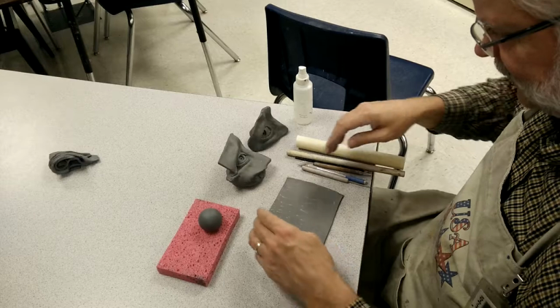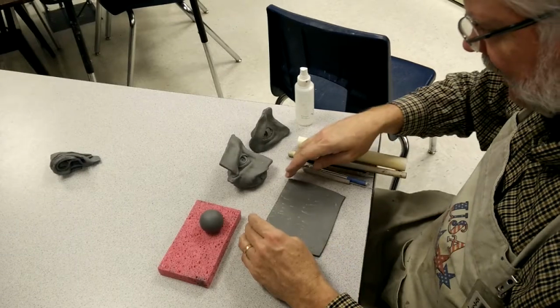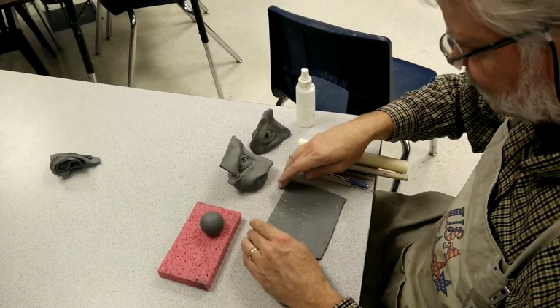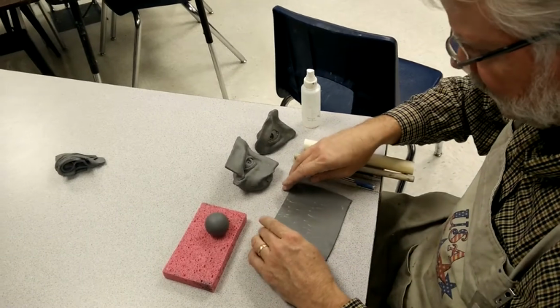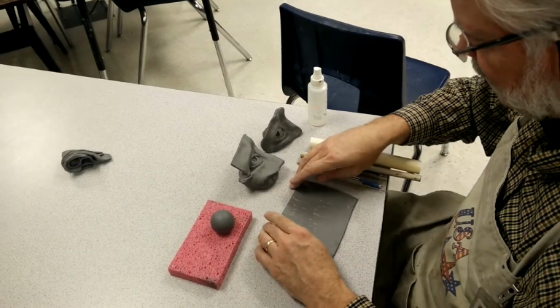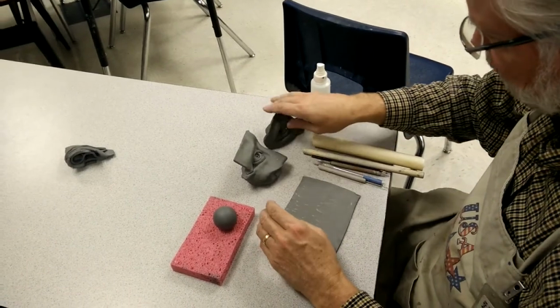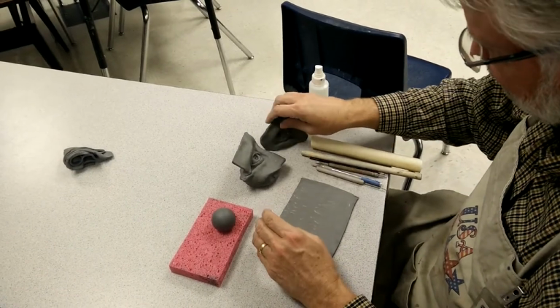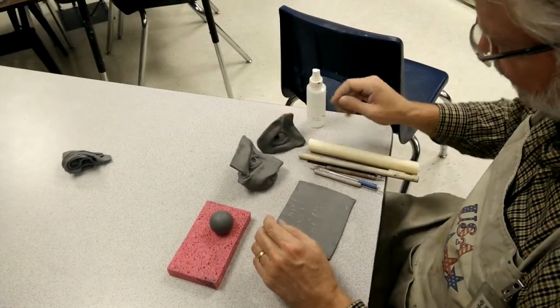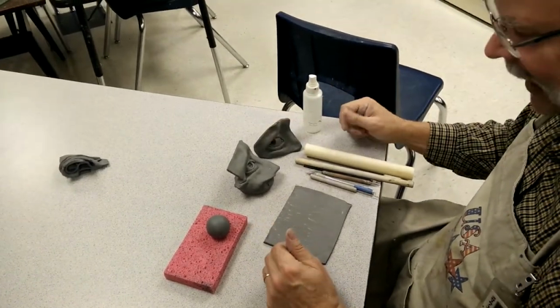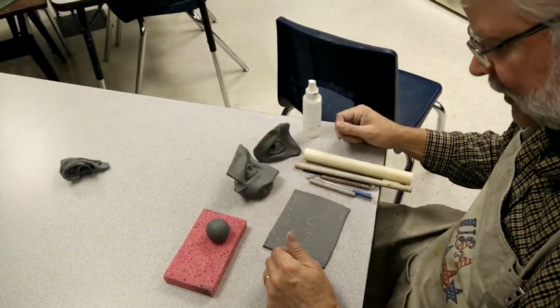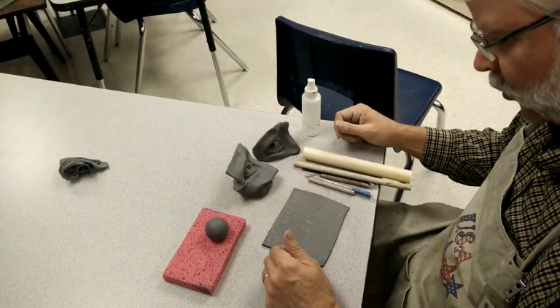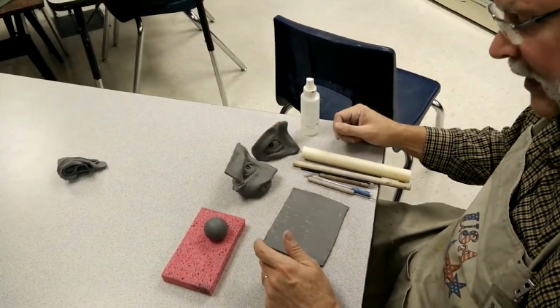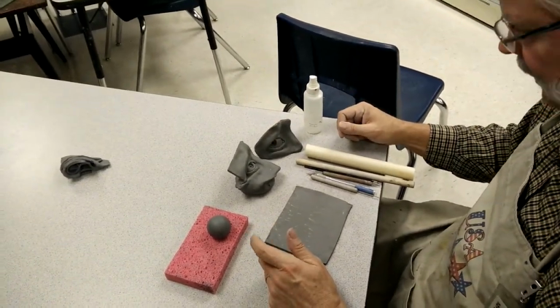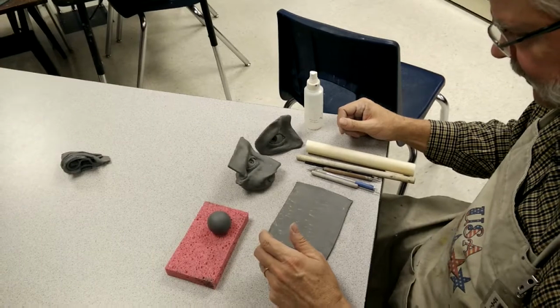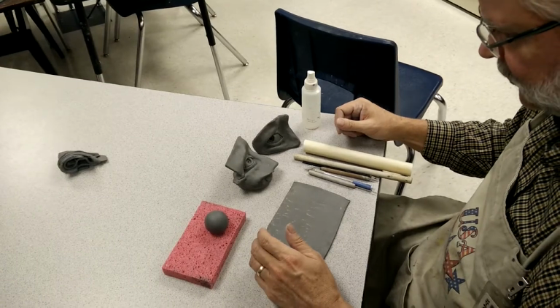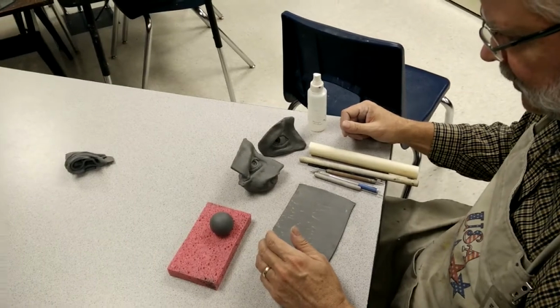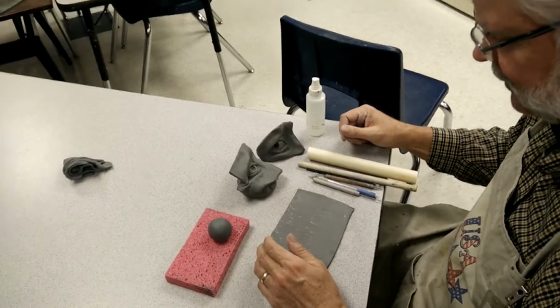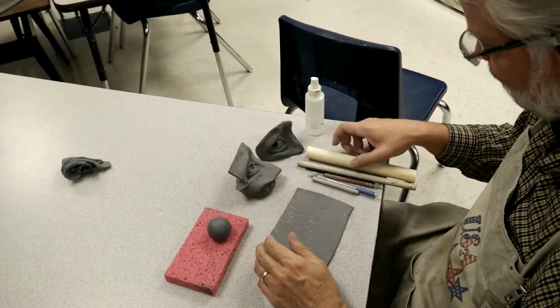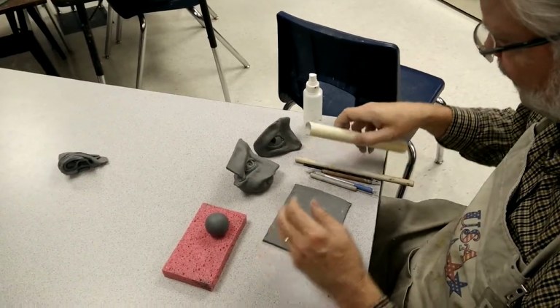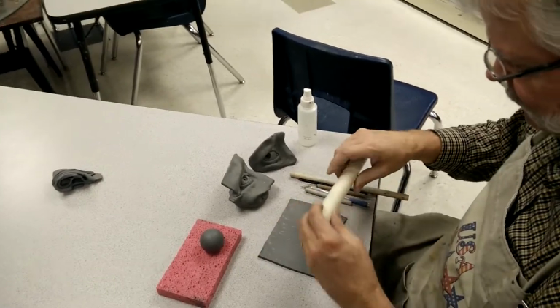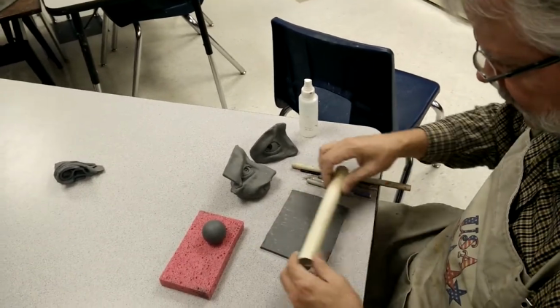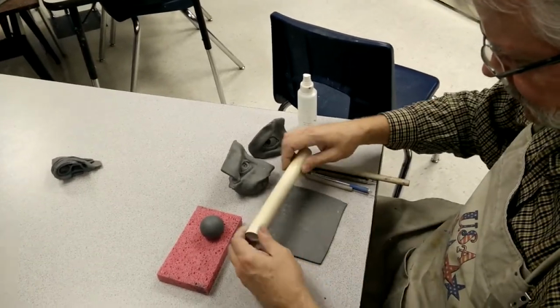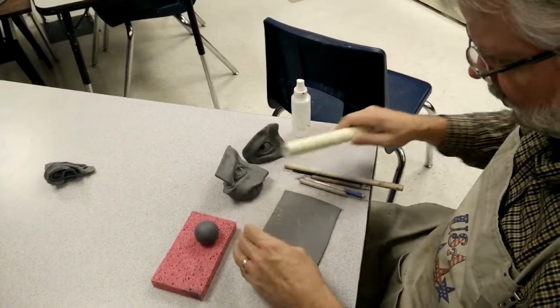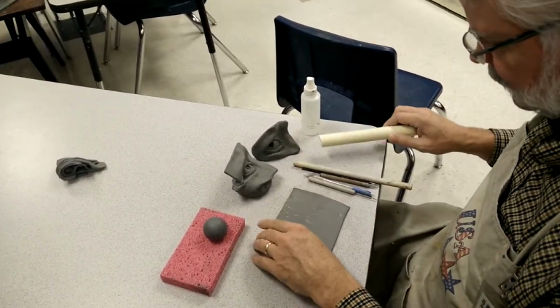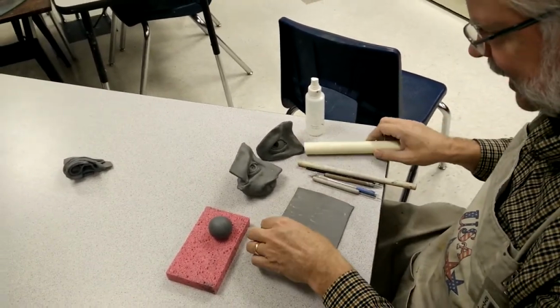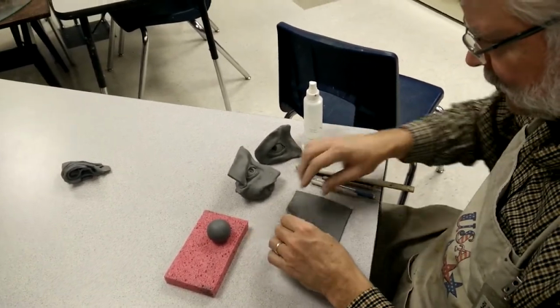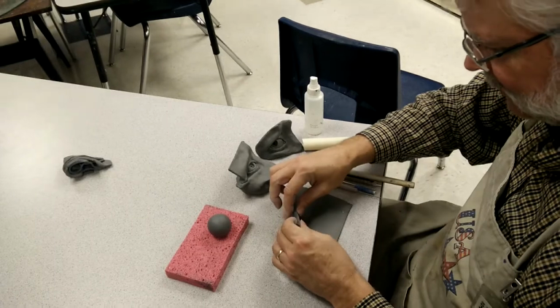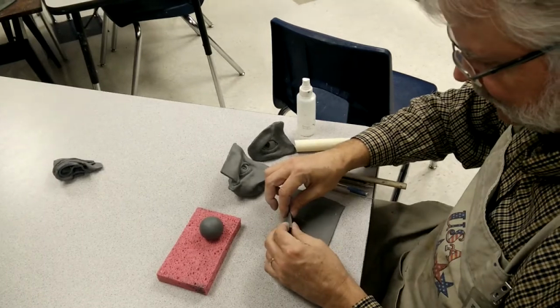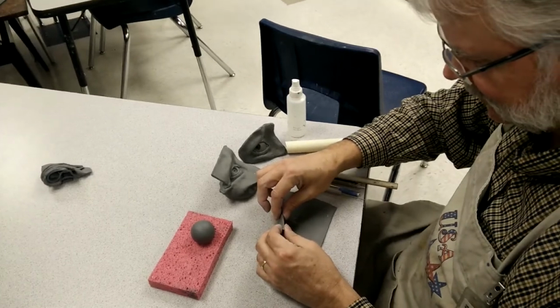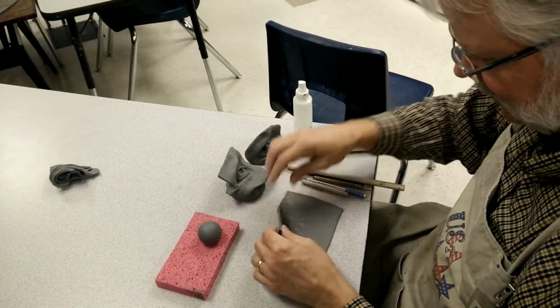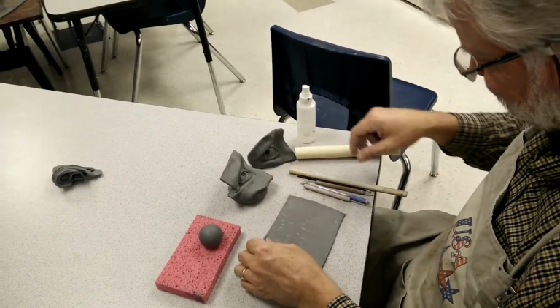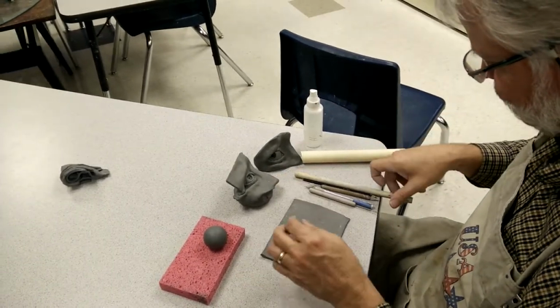For sculpting an eye in water-based clay, these are the tools you need to have. Have a roller and roll the clay down to about a little bit thicker than an eighth of an inch.